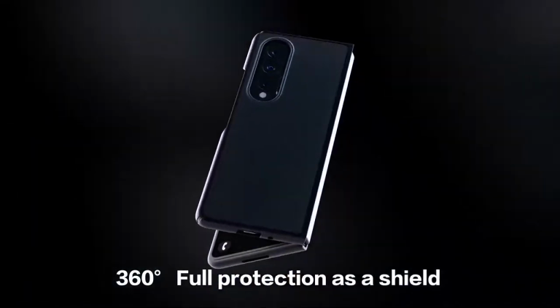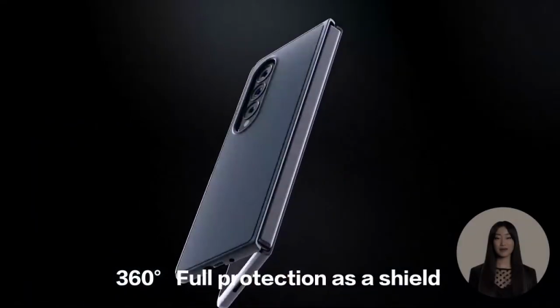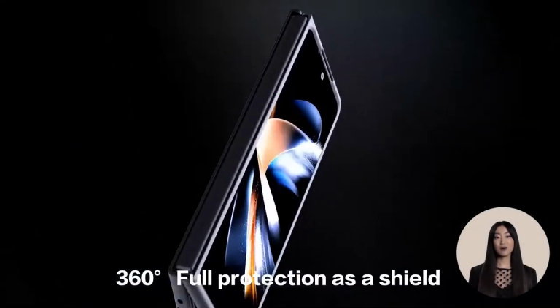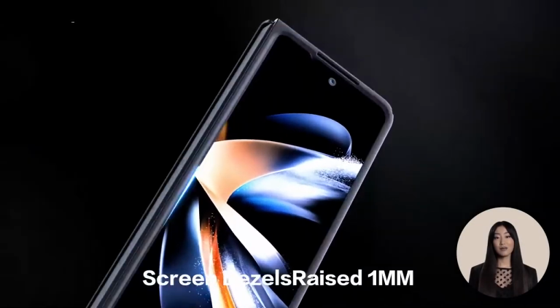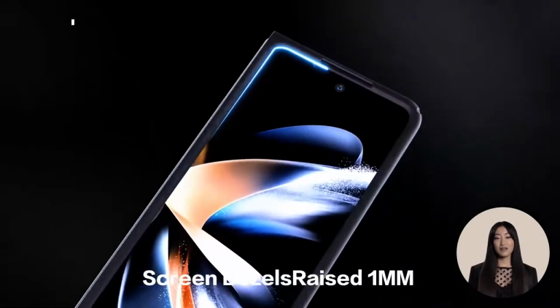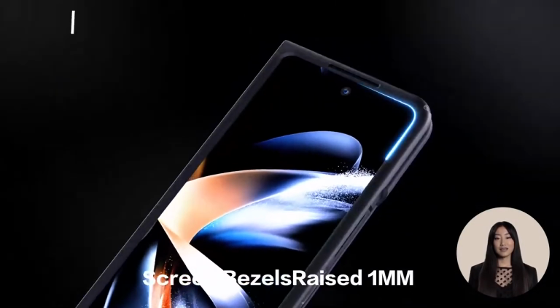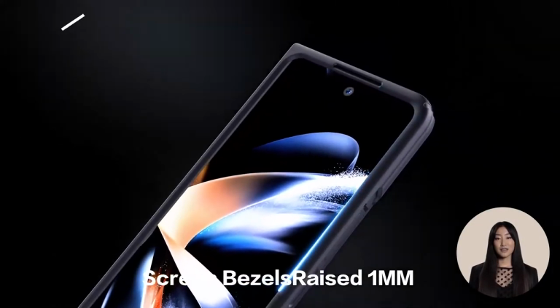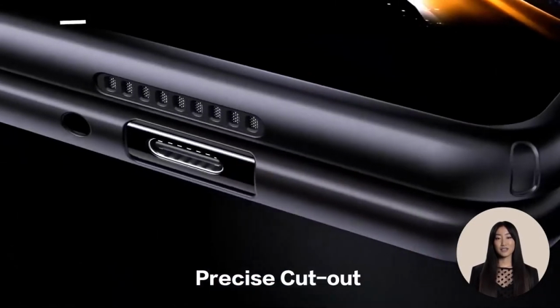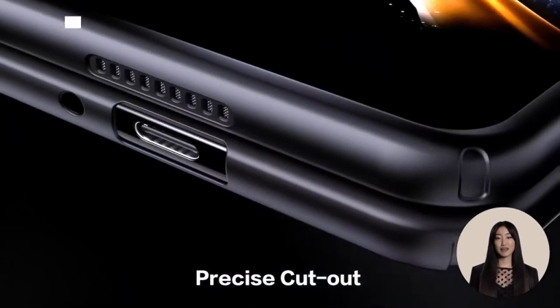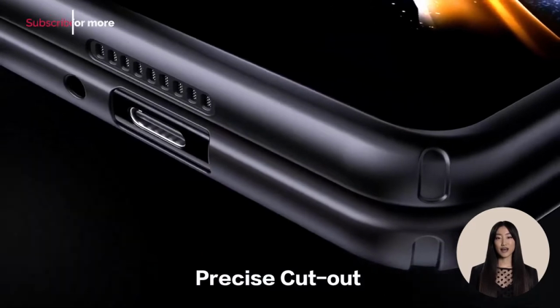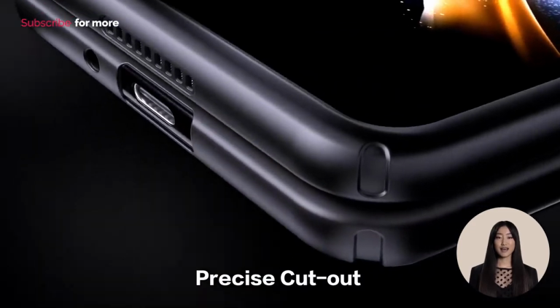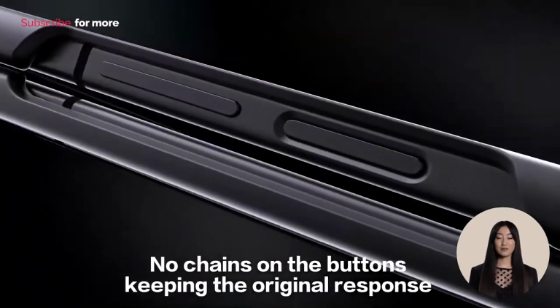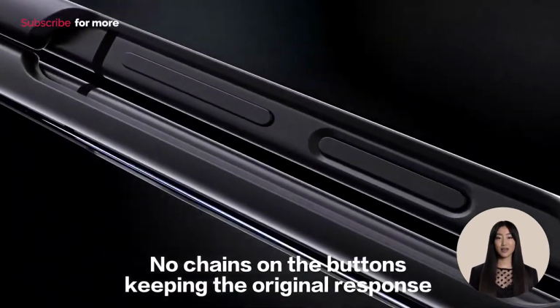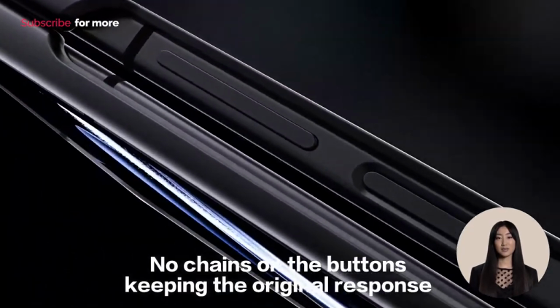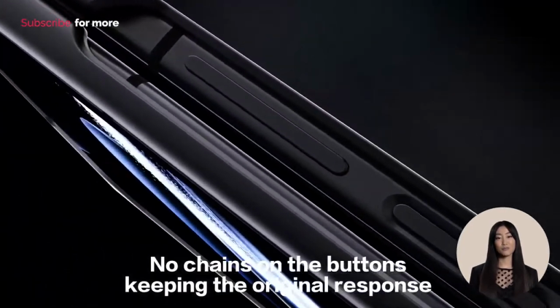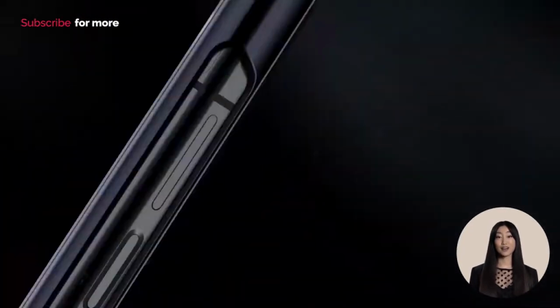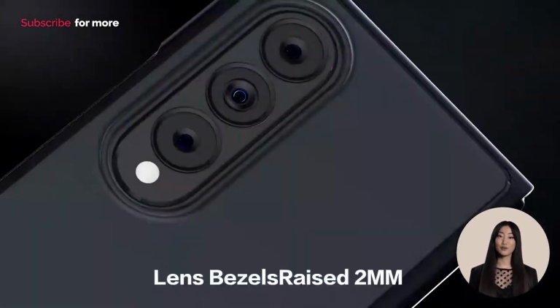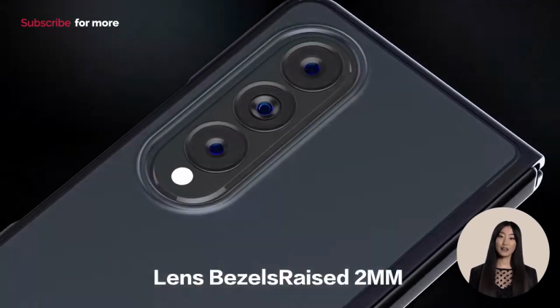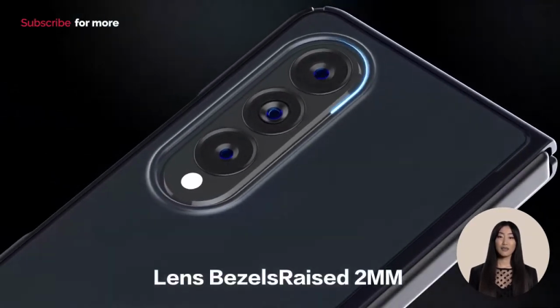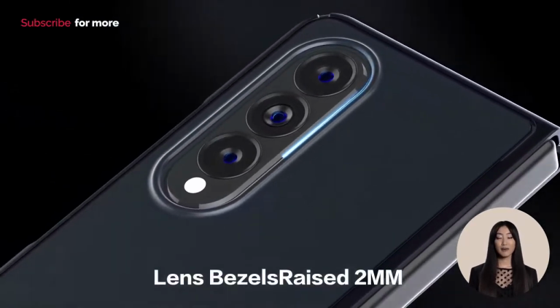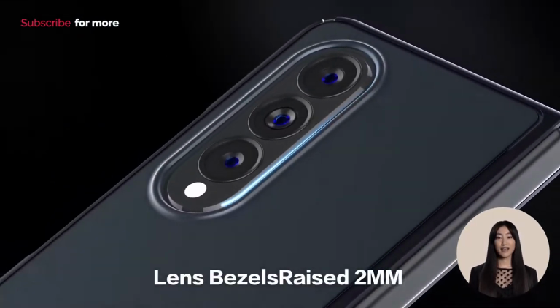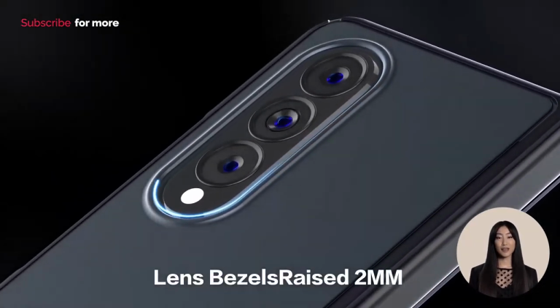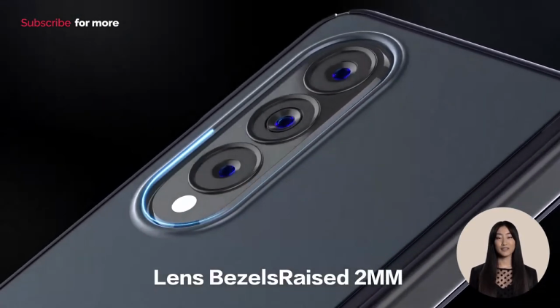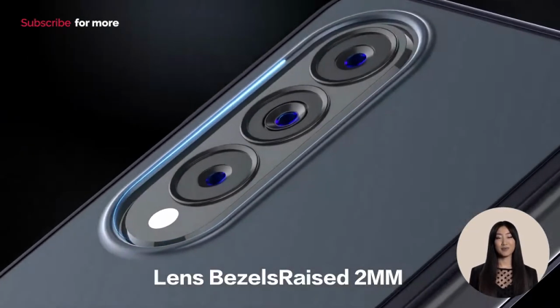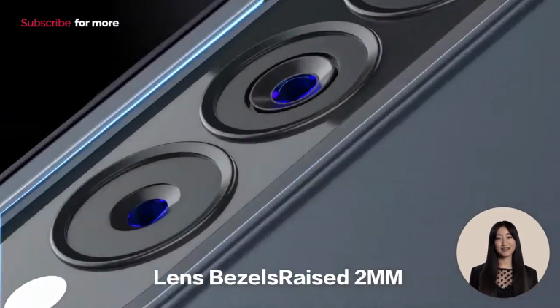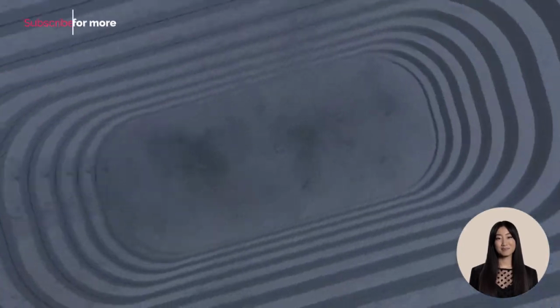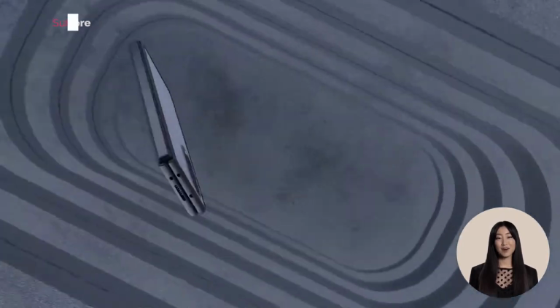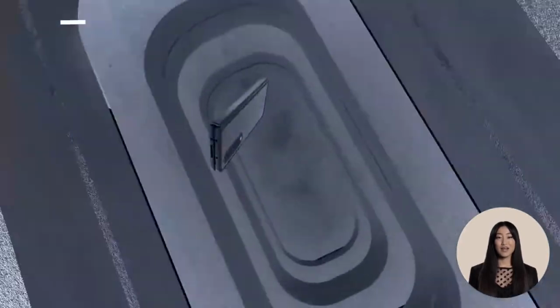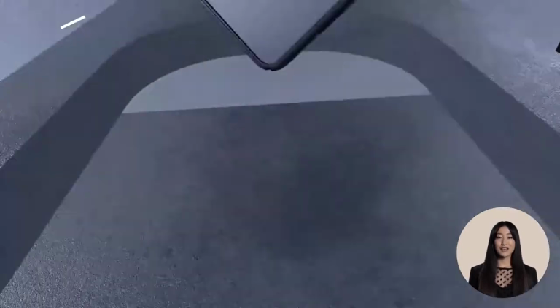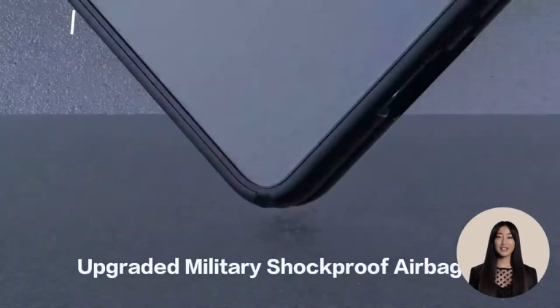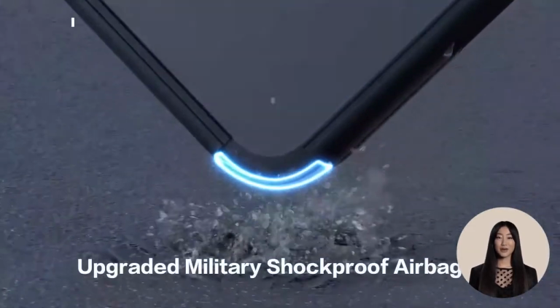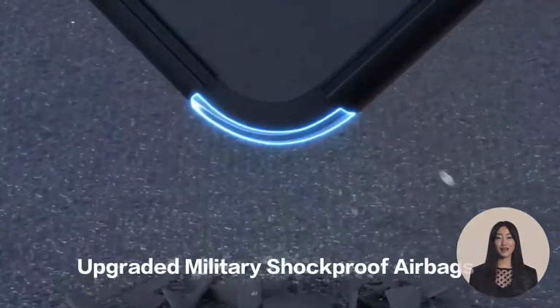In addition, the case adopts the enforced soft TPU bumper with non-slip polymer coating to generate excellent grip and increase comfortable touch feeling, even when slipping in and out of your pocket or bag.